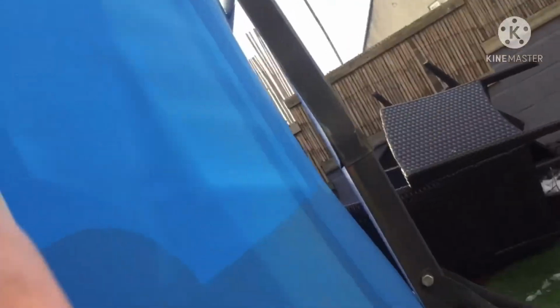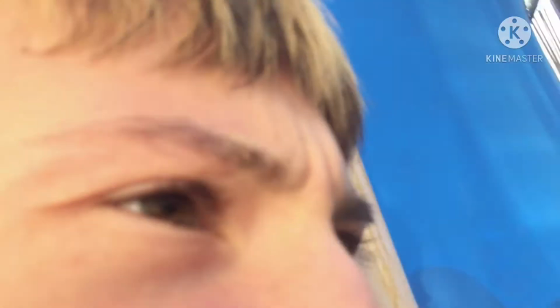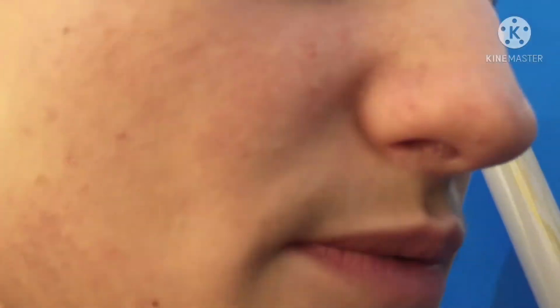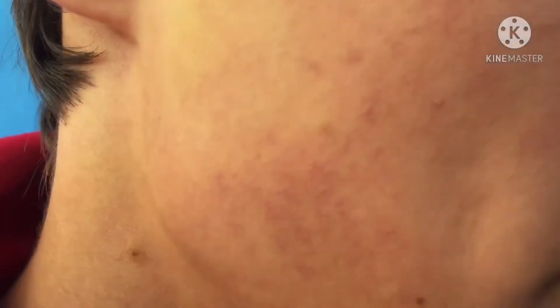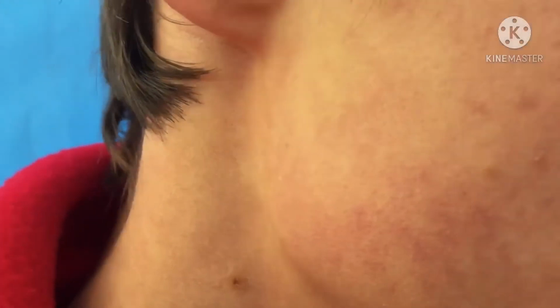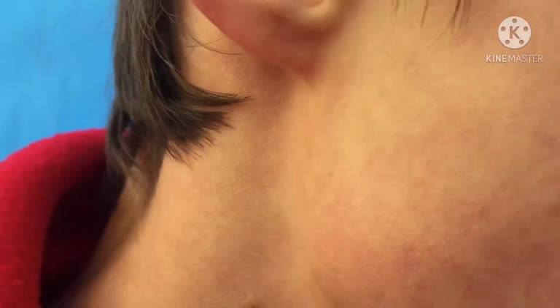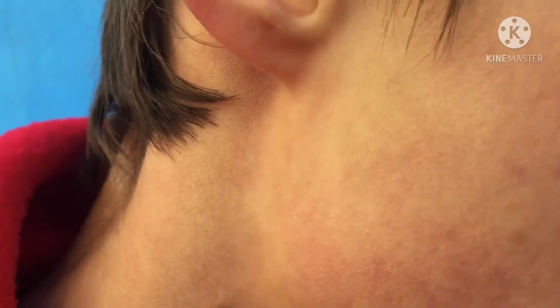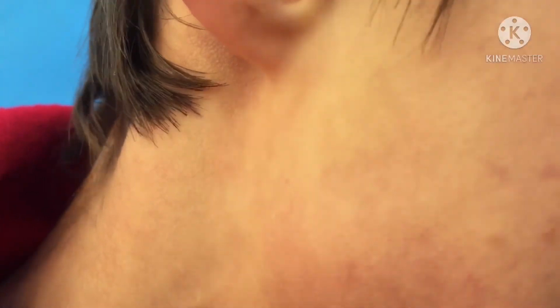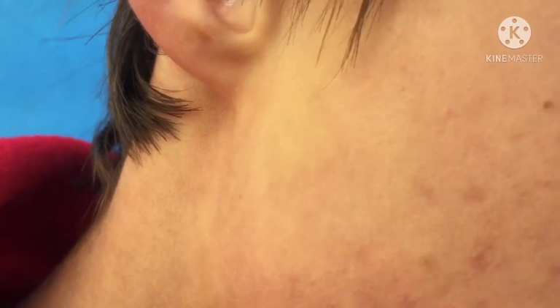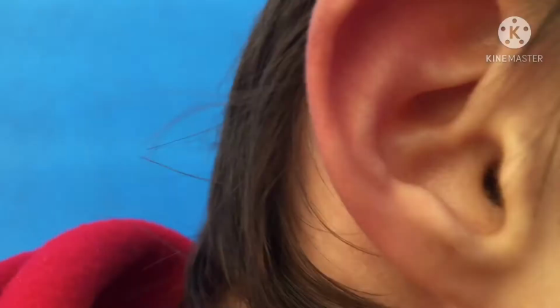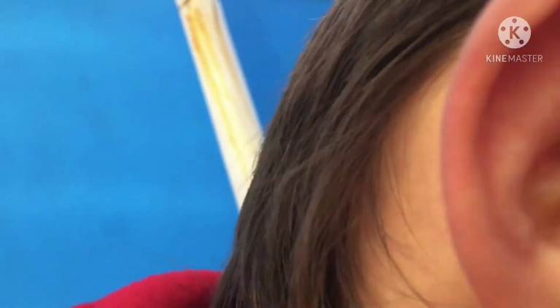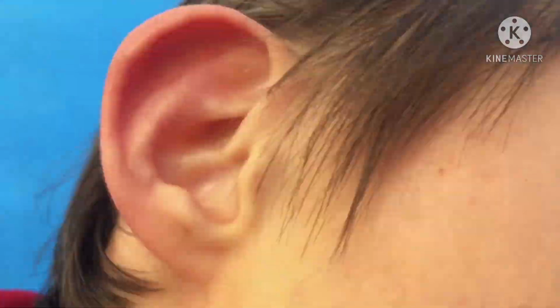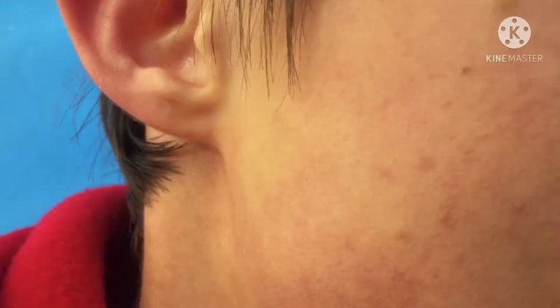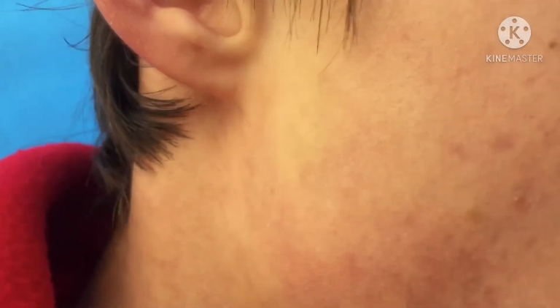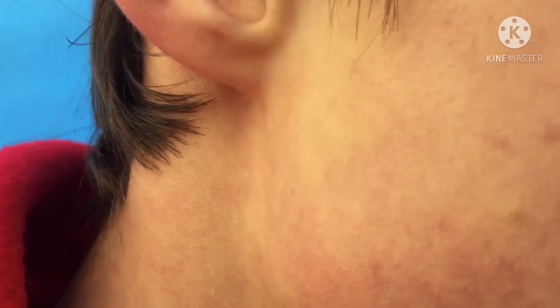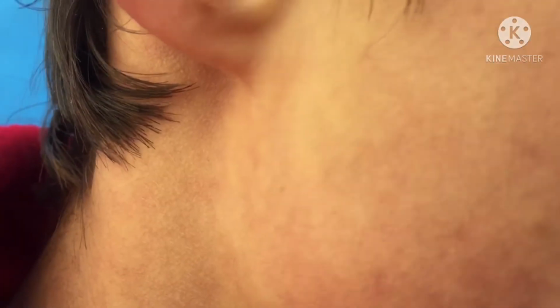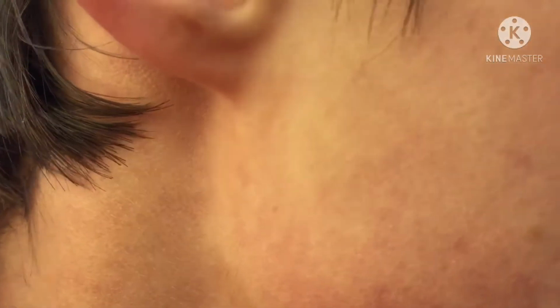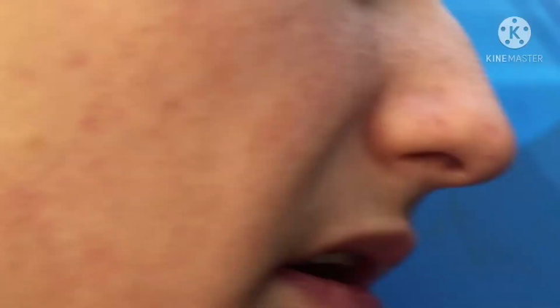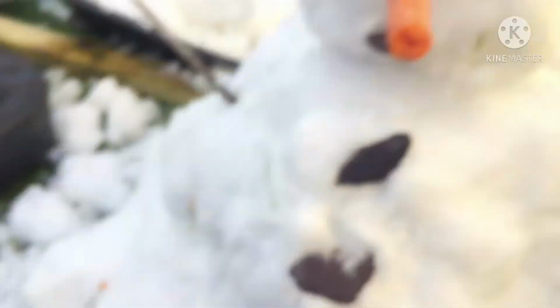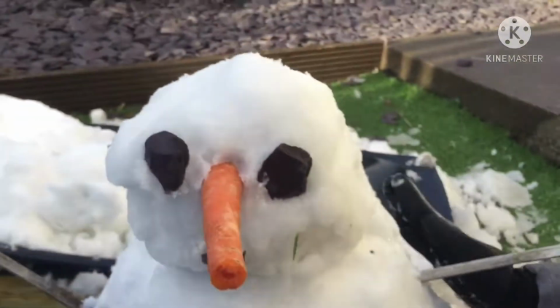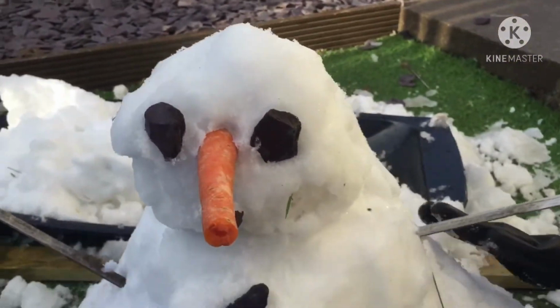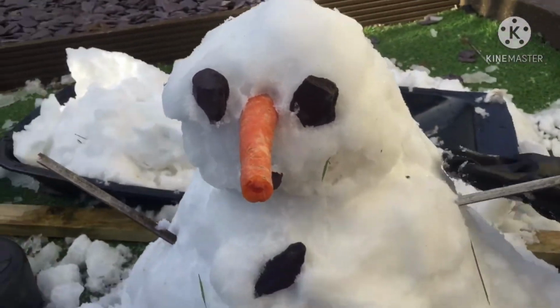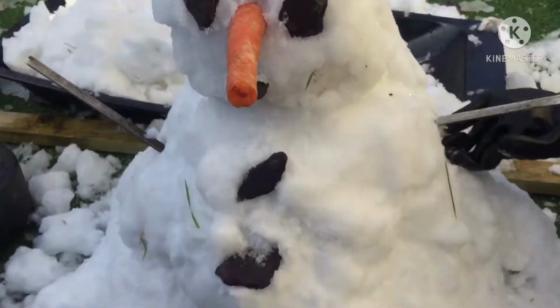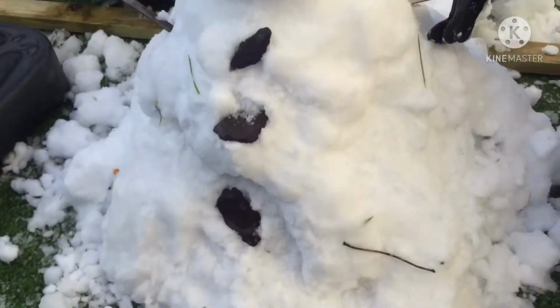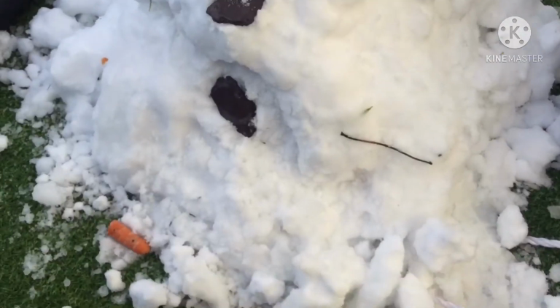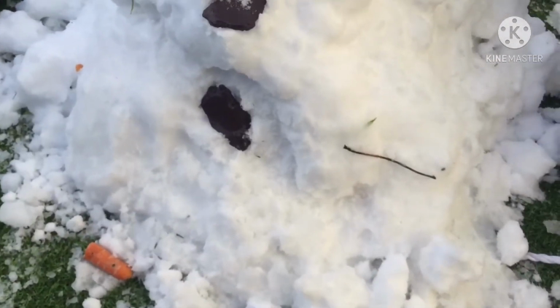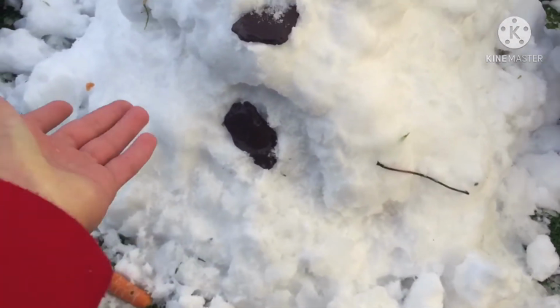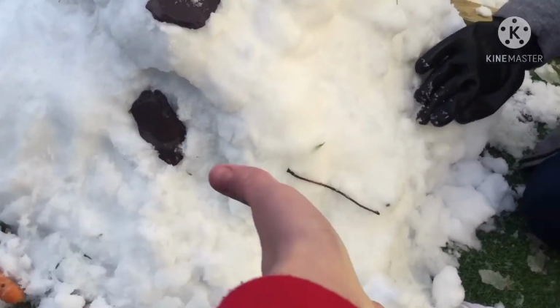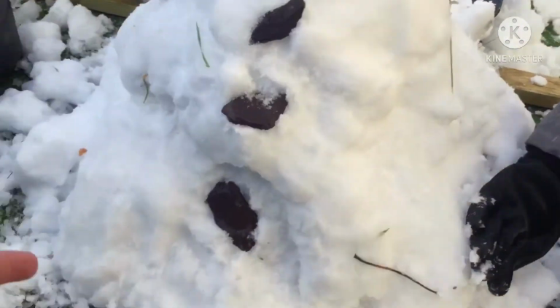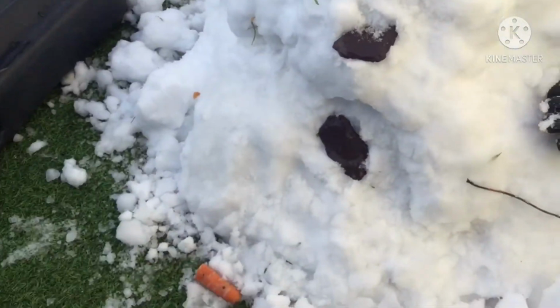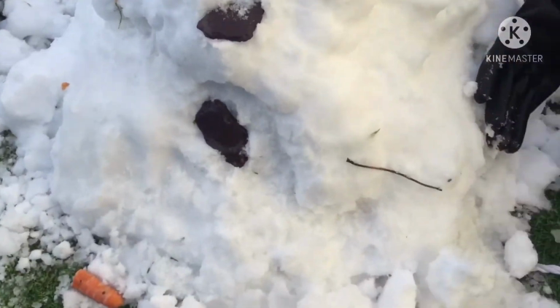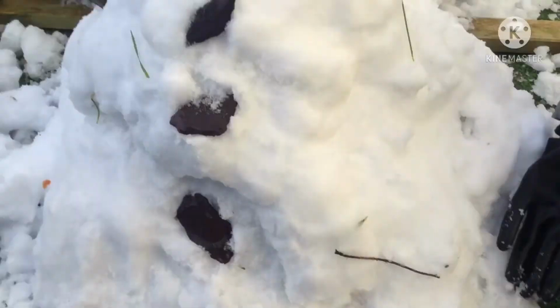To be honest, yesterday is where it properly snowed, but I didn't want to make a video then because I just wanted to spend time with my family and my brother. So that's what I'm making now. There's little Bob — I made it look like he's melting, but he really ain't. I just made him look fat.